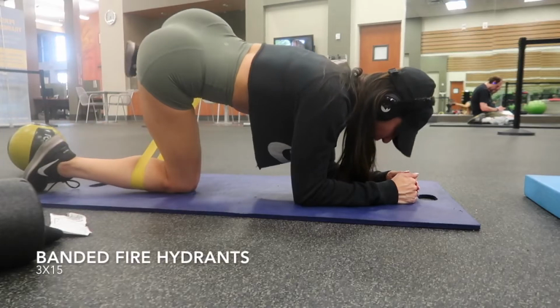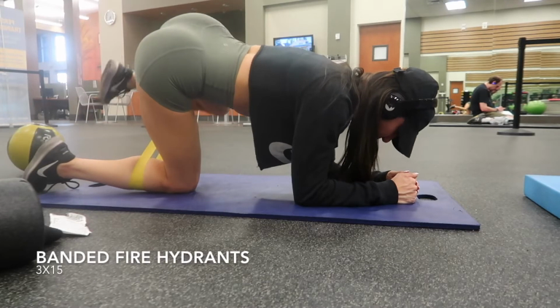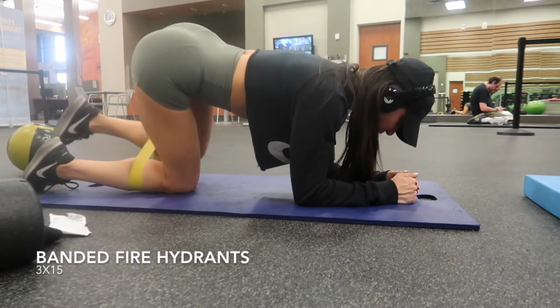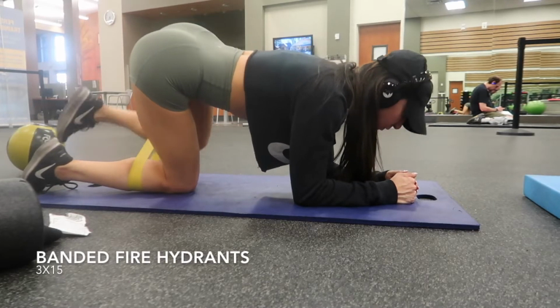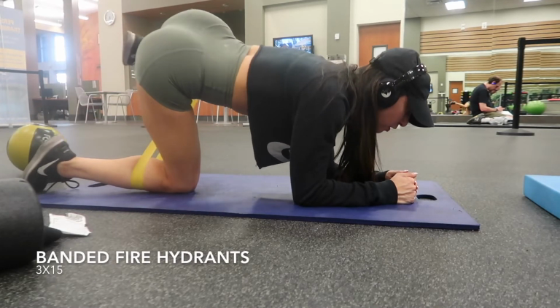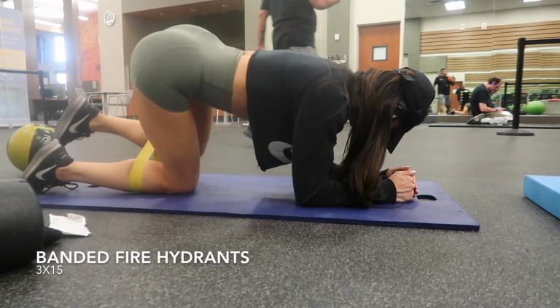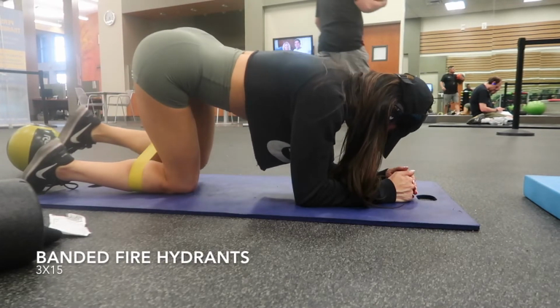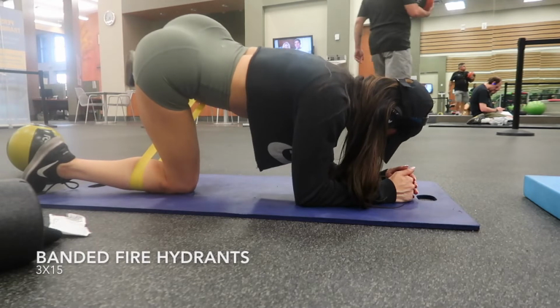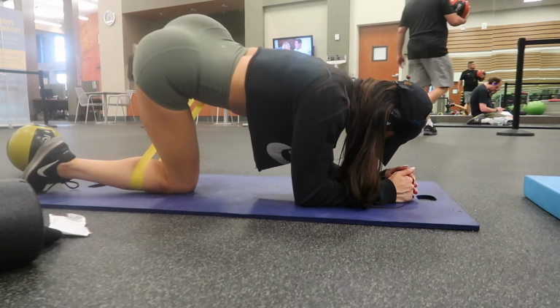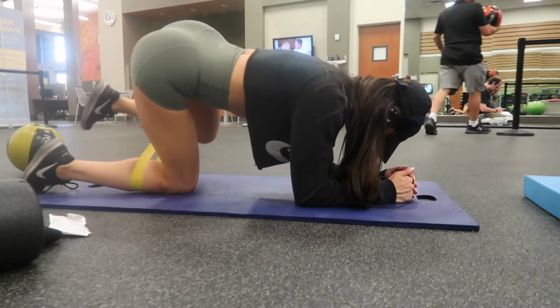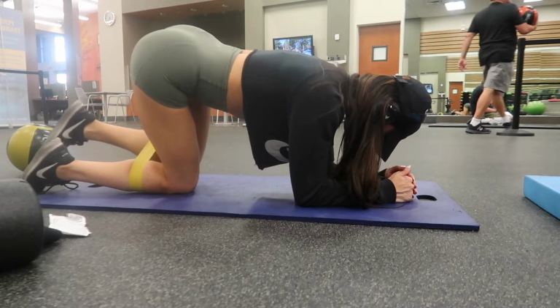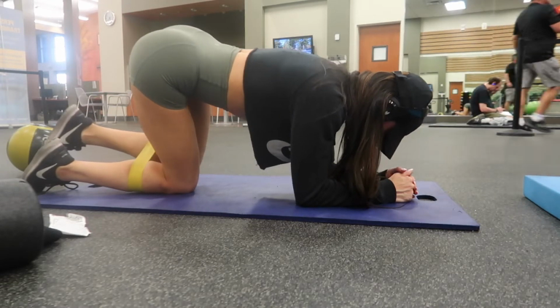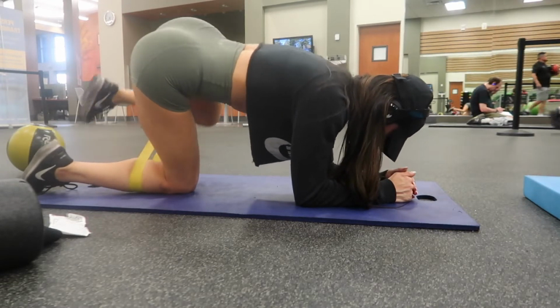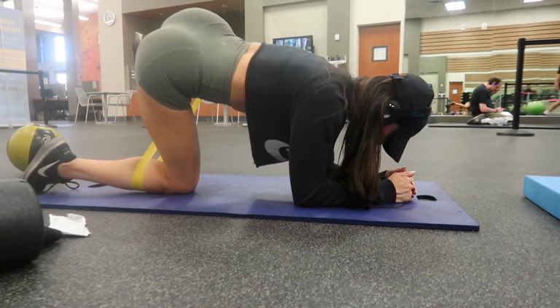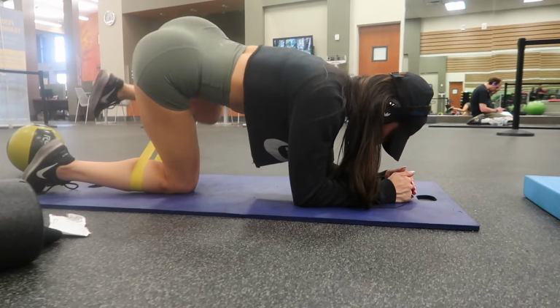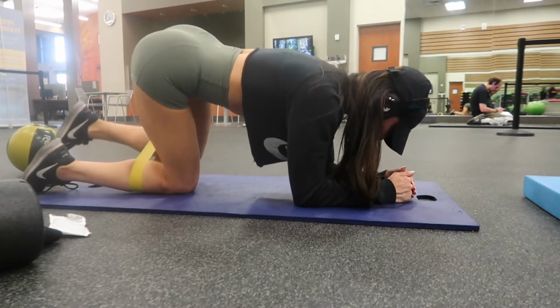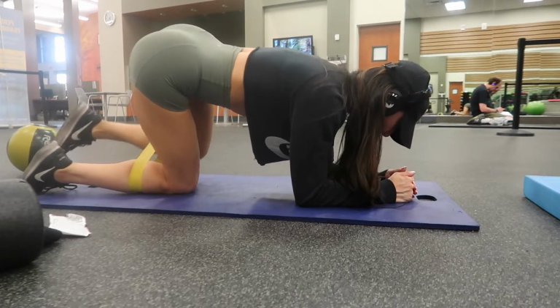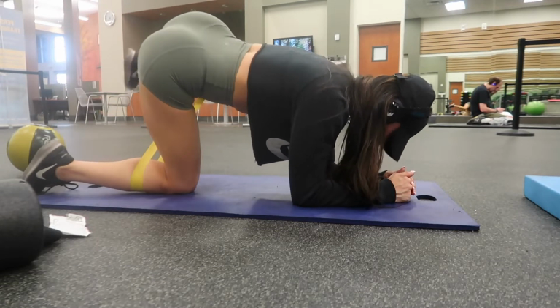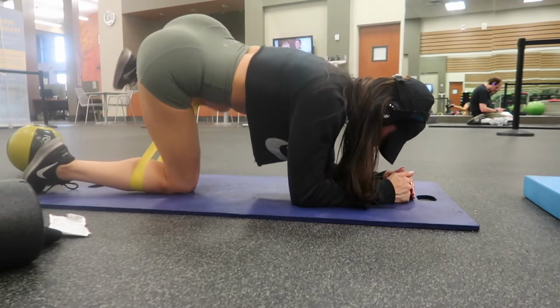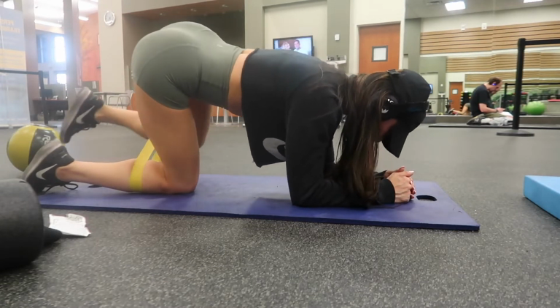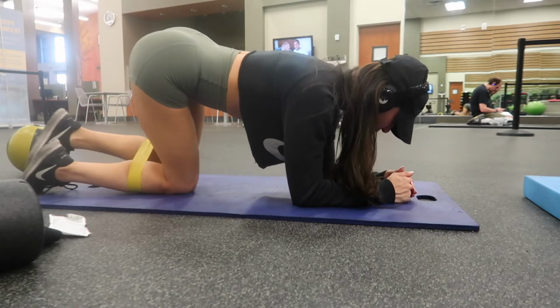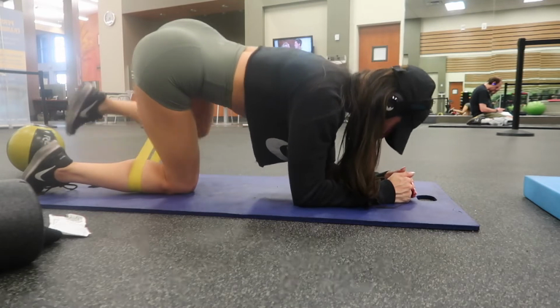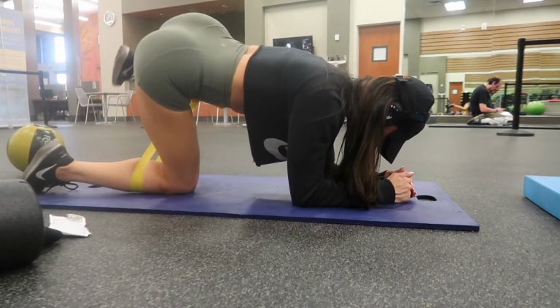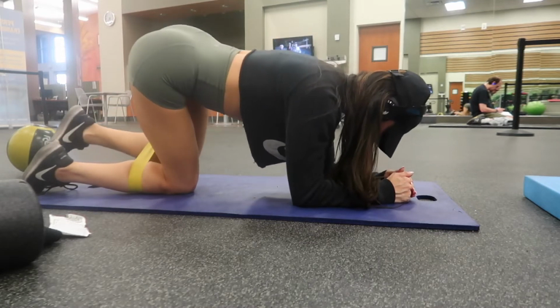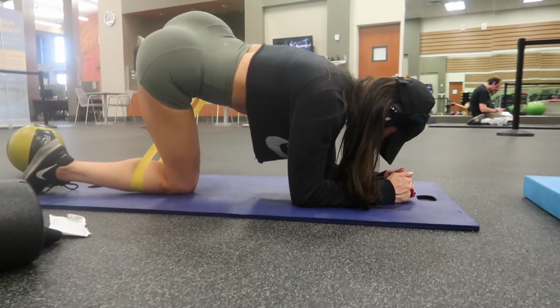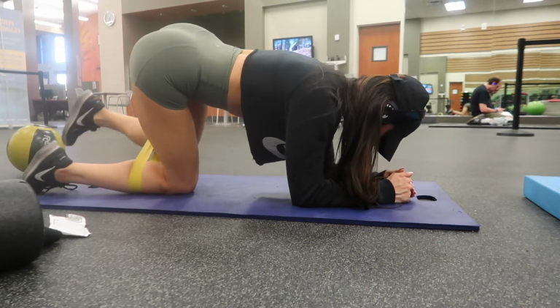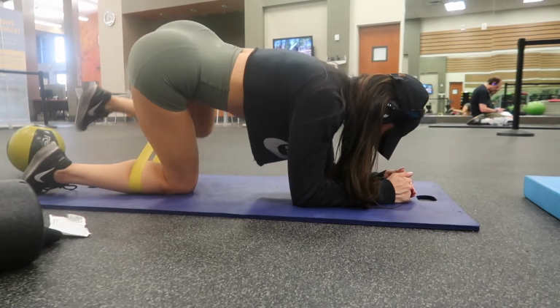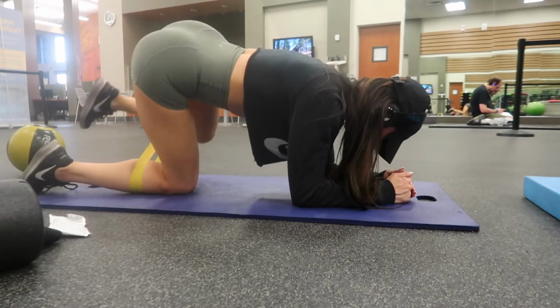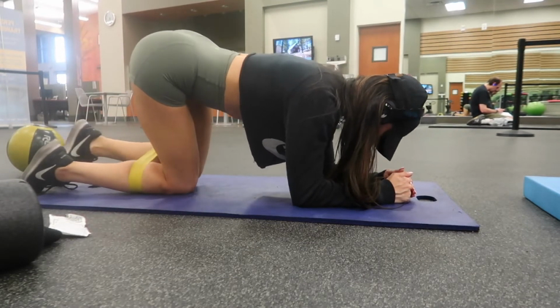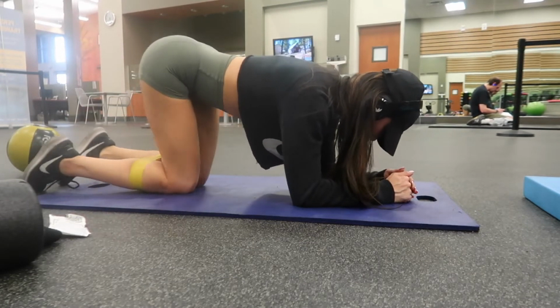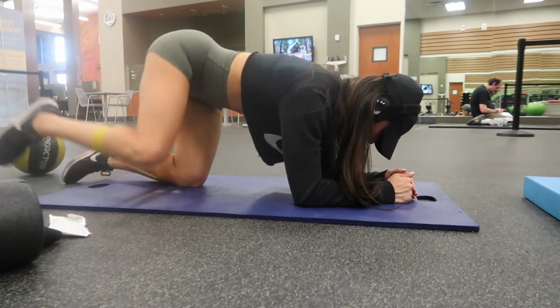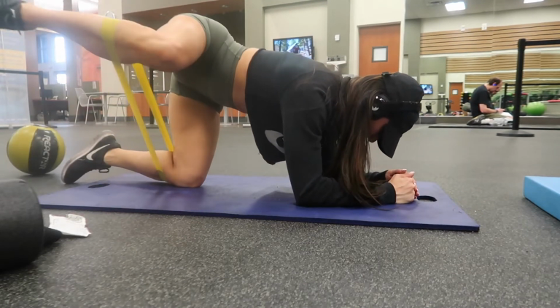Alright you guys, hopping into this workout footage for this video. I have got a band circuit that can be done anywhere — in the gym, at home, on vacation — so just grab a band and let's get into it. We are starting off with some fire hydrants.